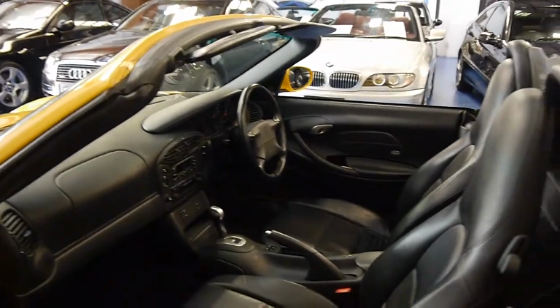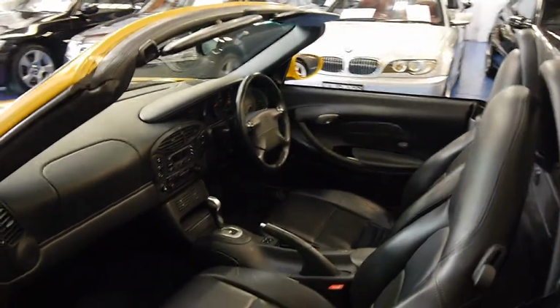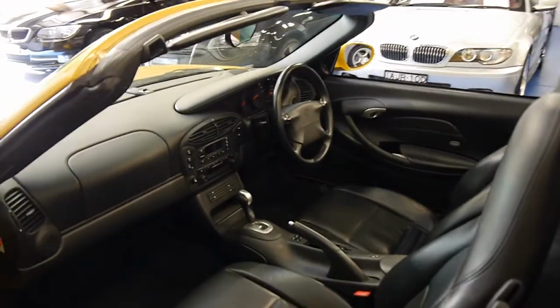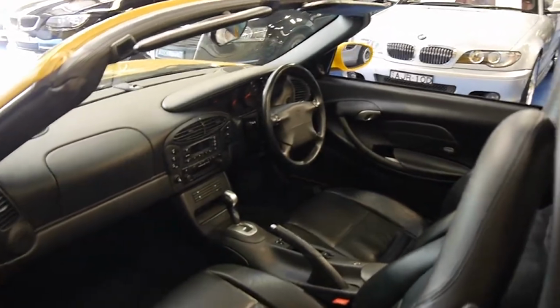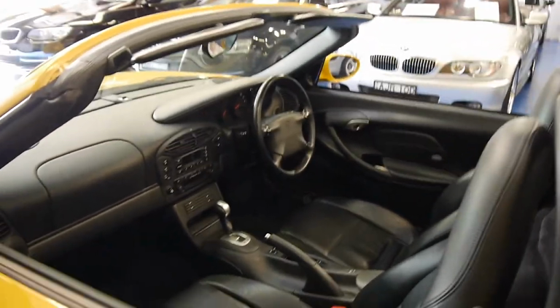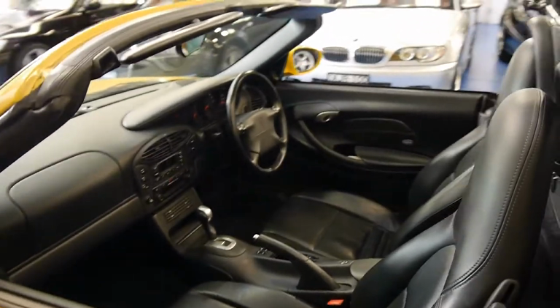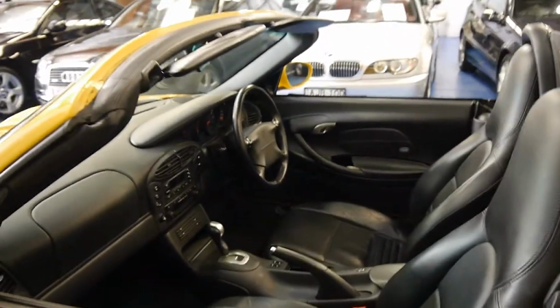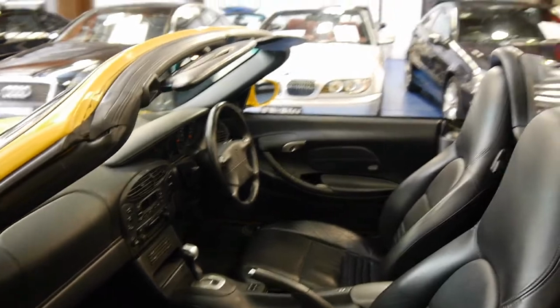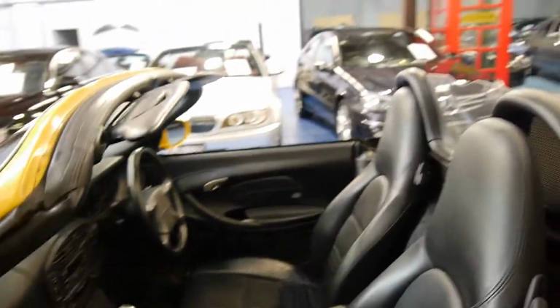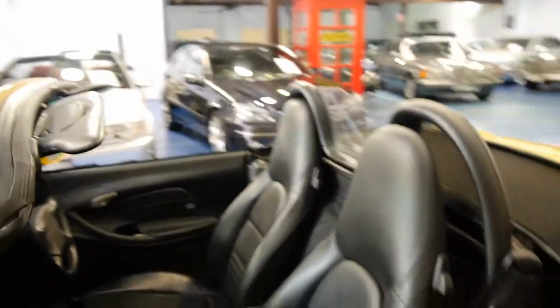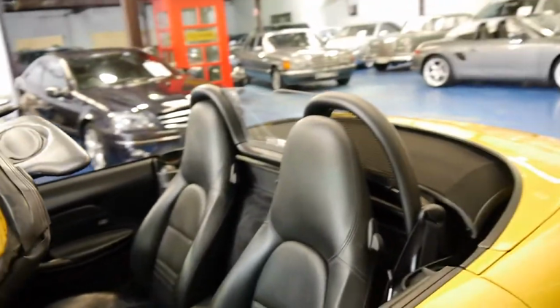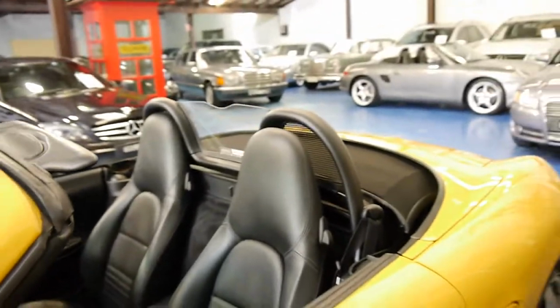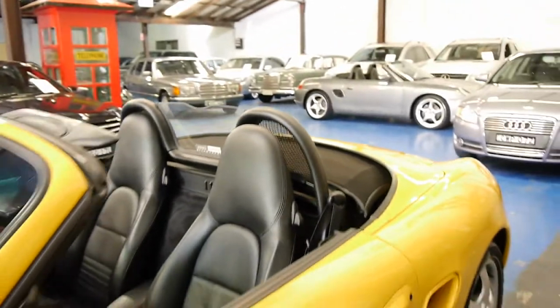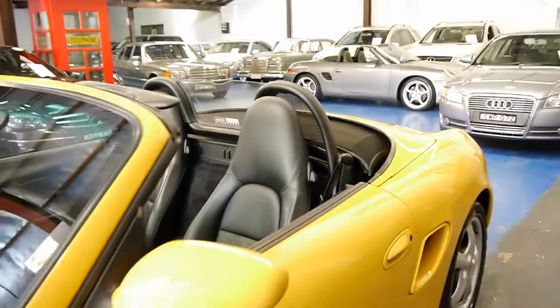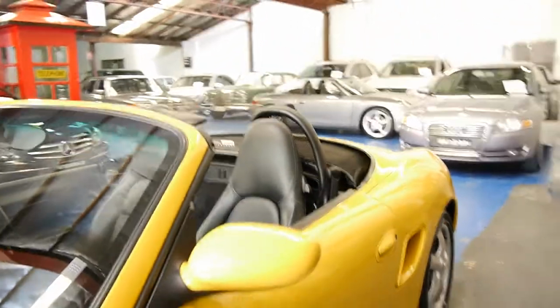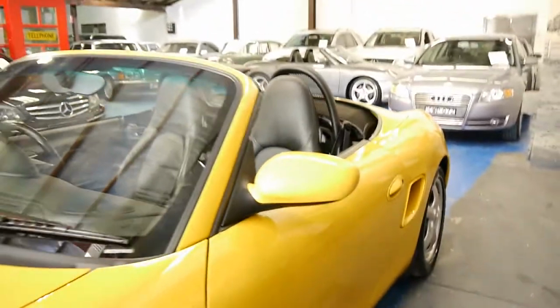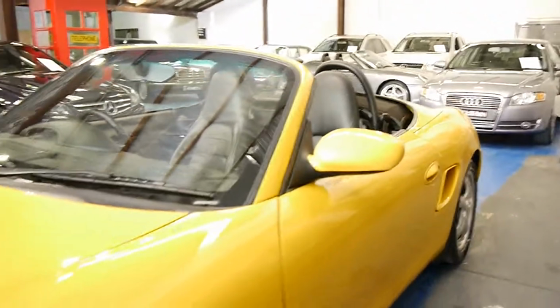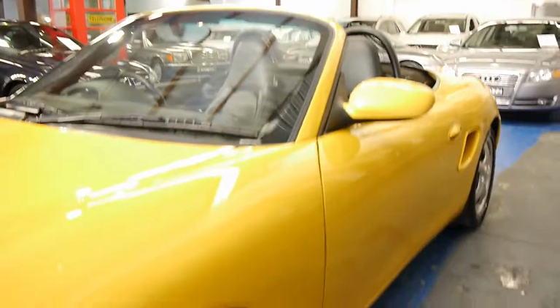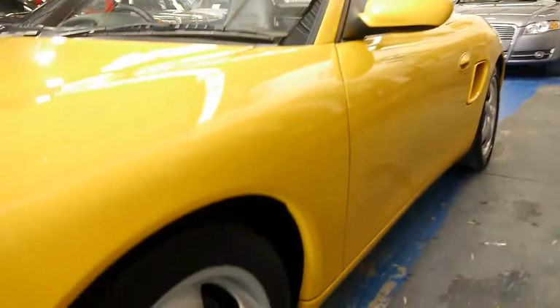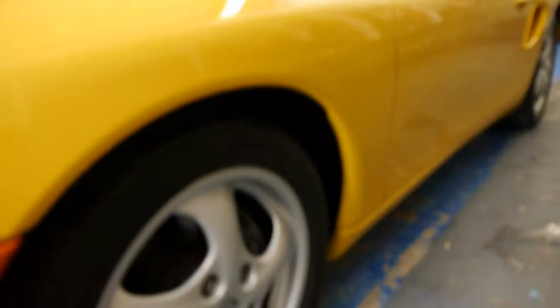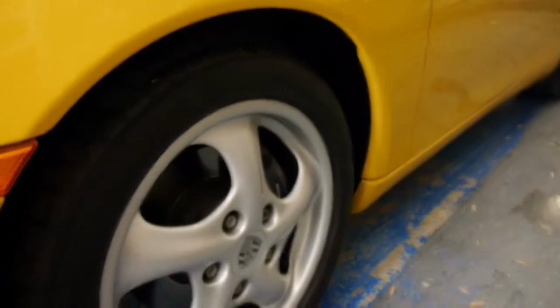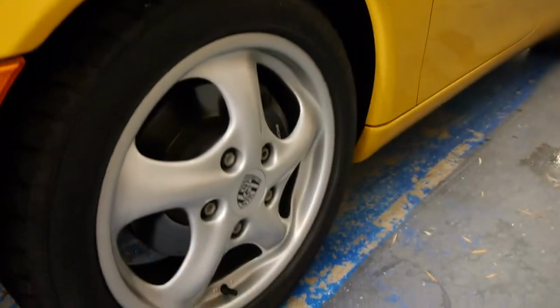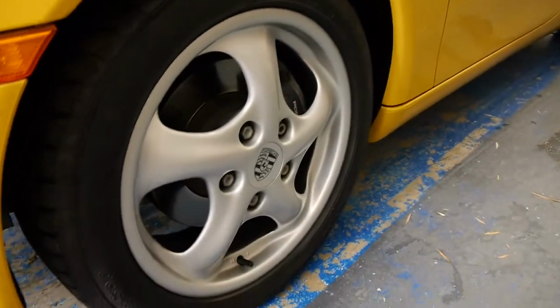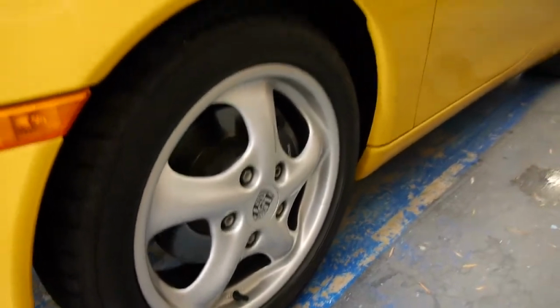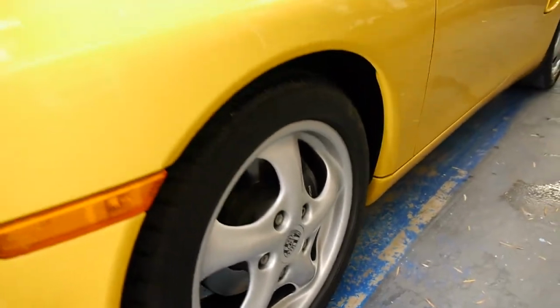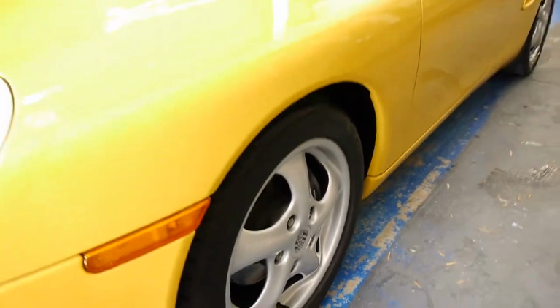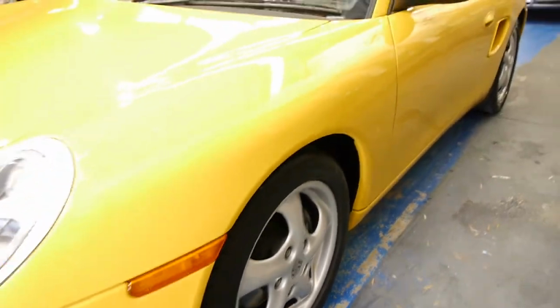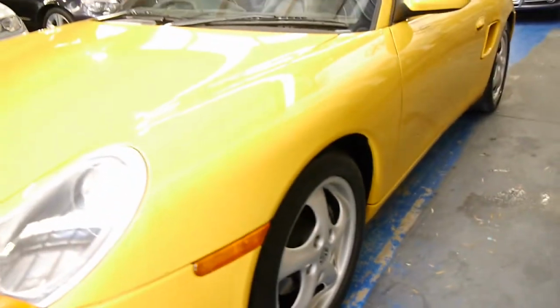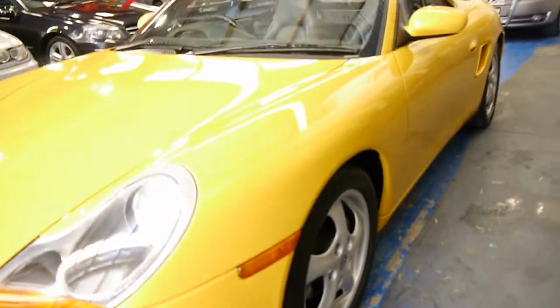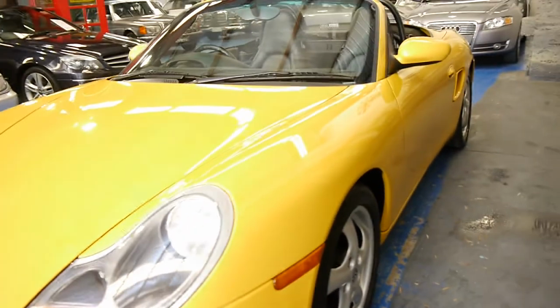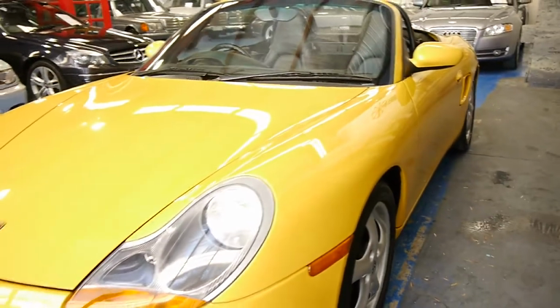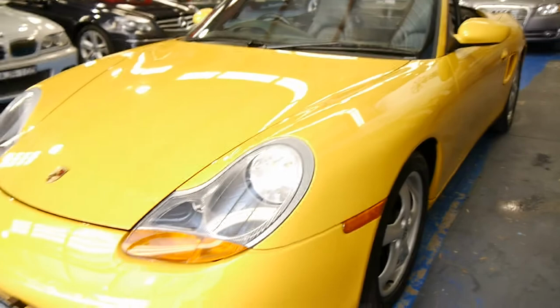The steering wheel's good. I've driven it — it's silky smooth, and so is the gear change. When you buy a Porsche, you've got to buy one with a good service history.